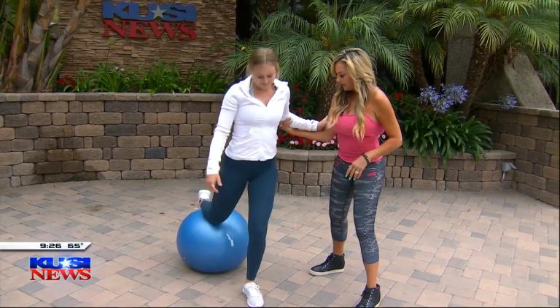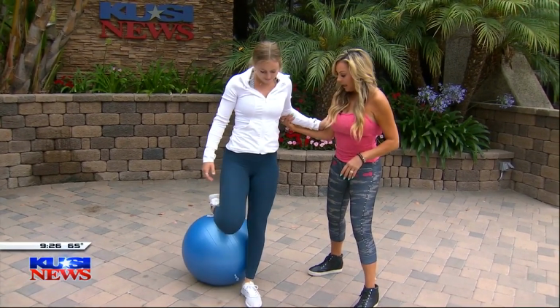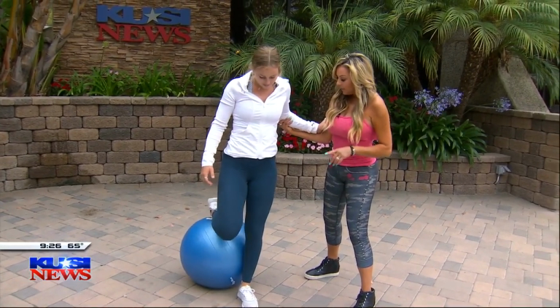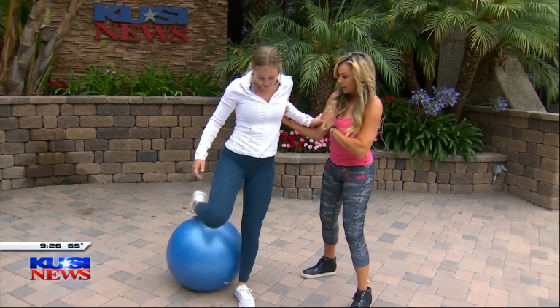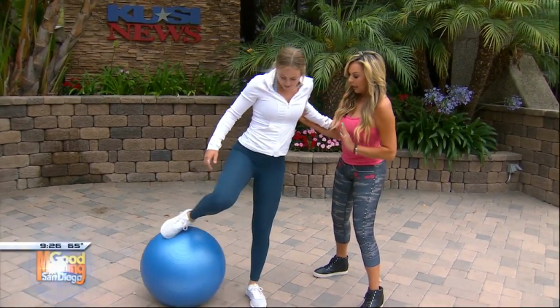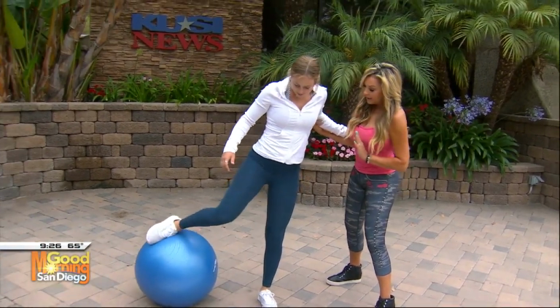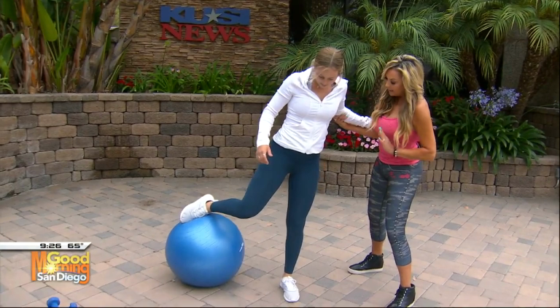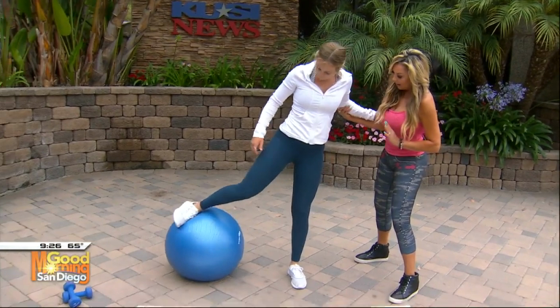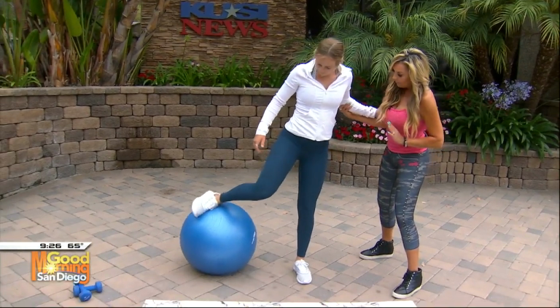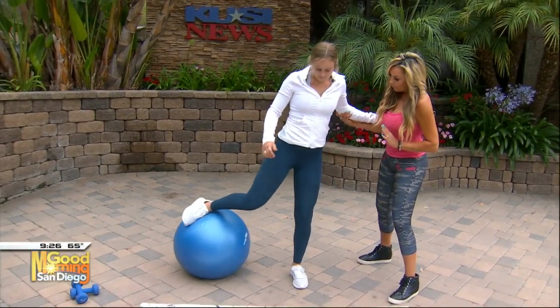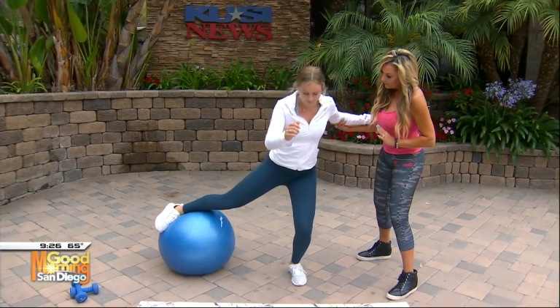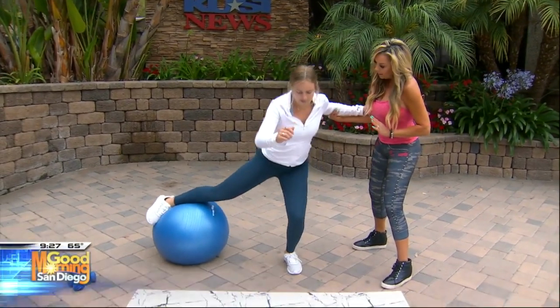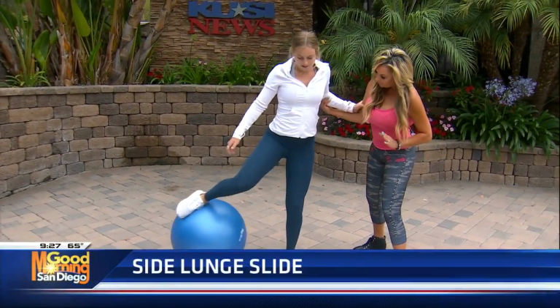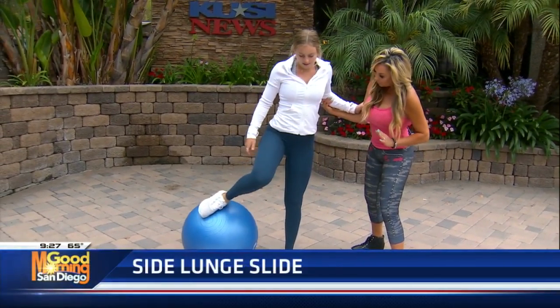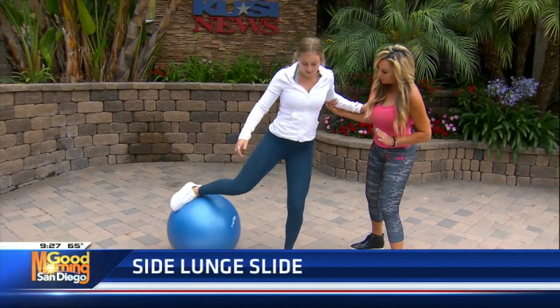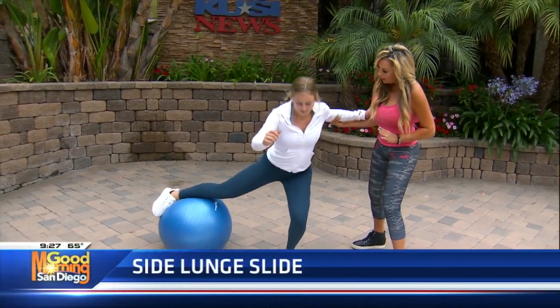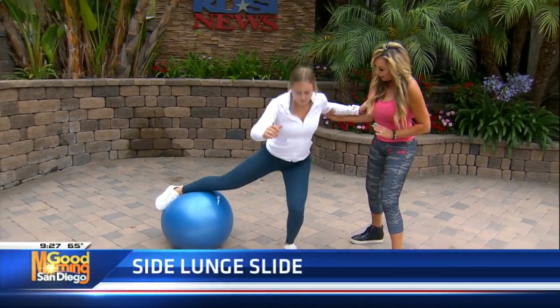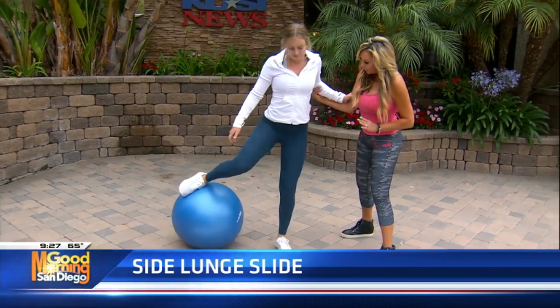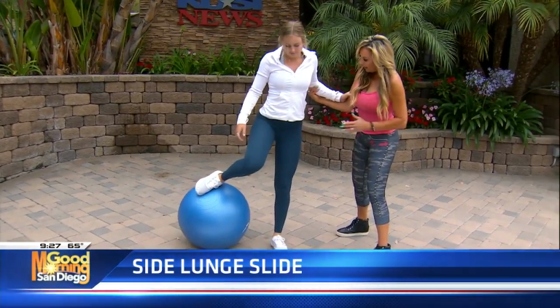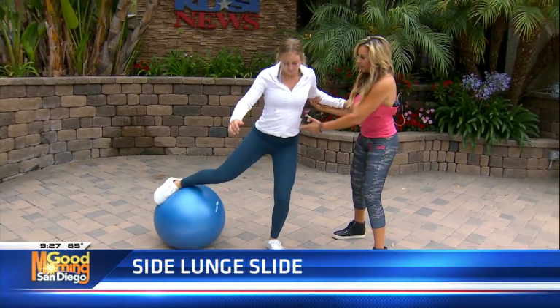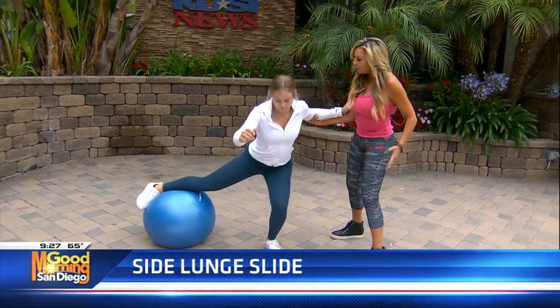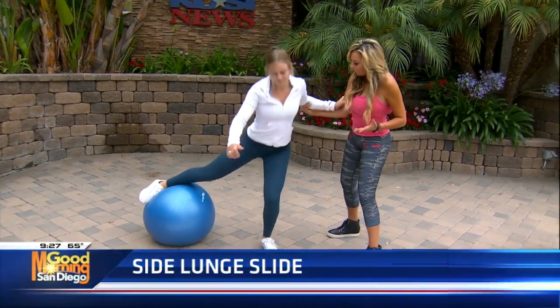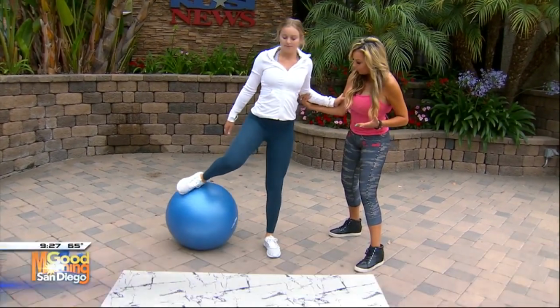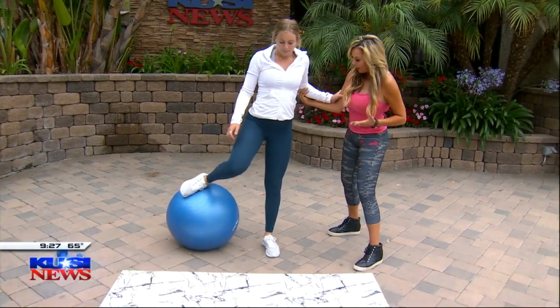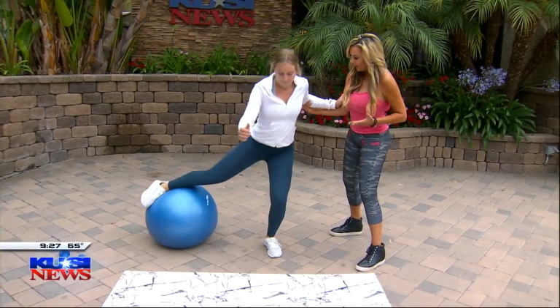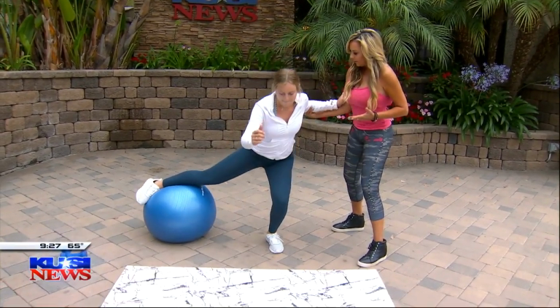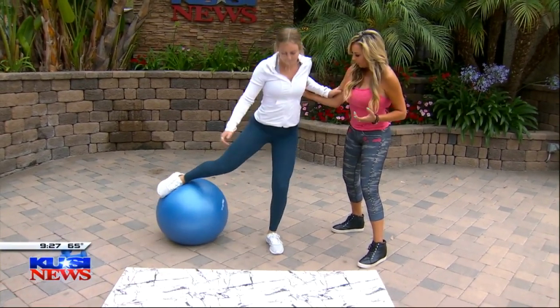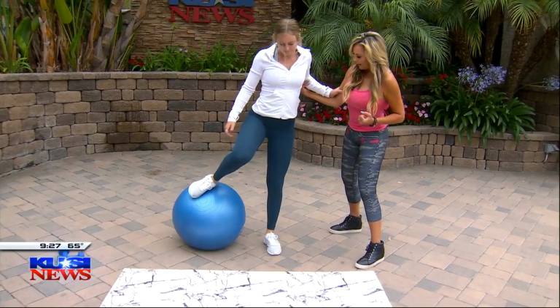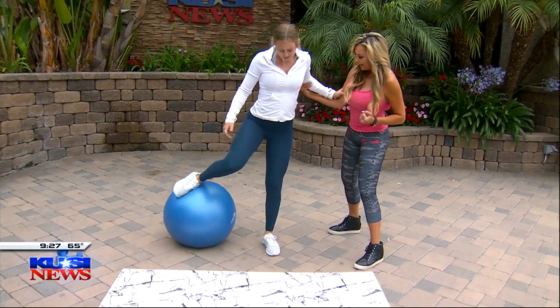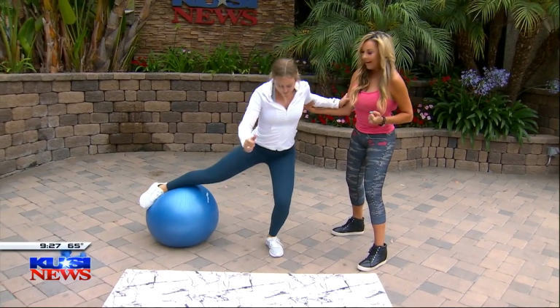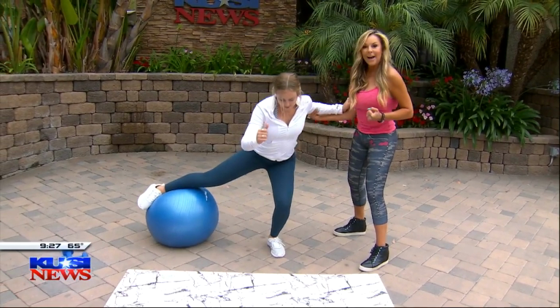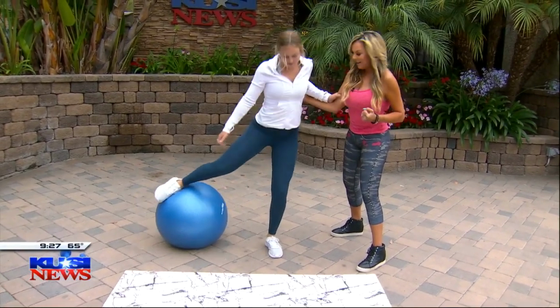Now we're going to take it to a side slide. The side of your shoe goes onto the ball and your glutes go back, abs tight. This is perfect form. Those glutes are going to be nice and tight and high for the summer.